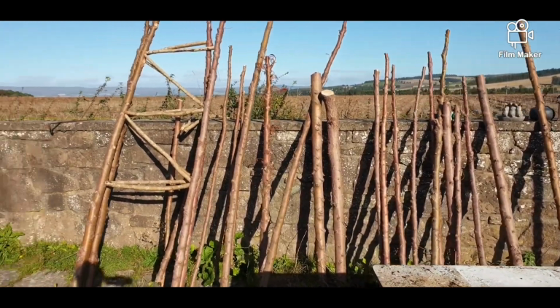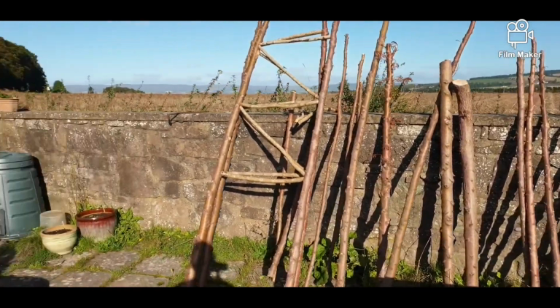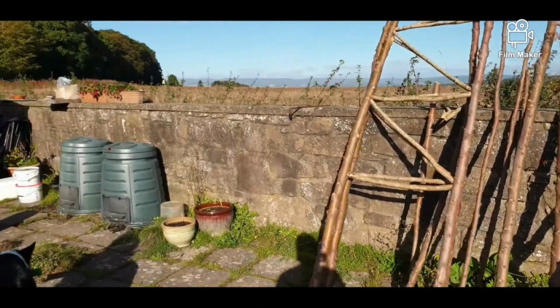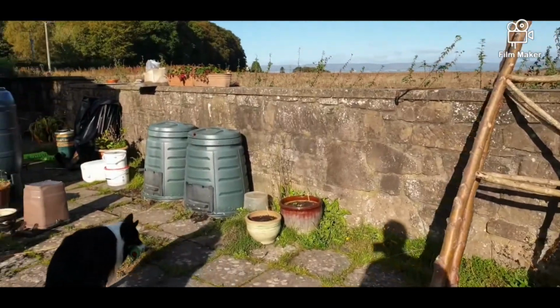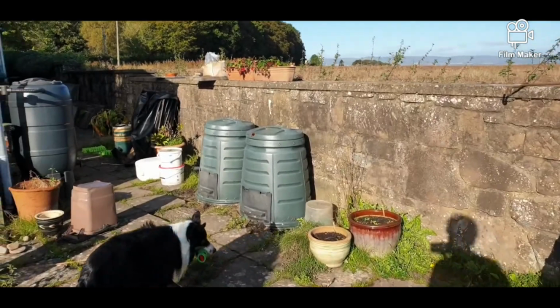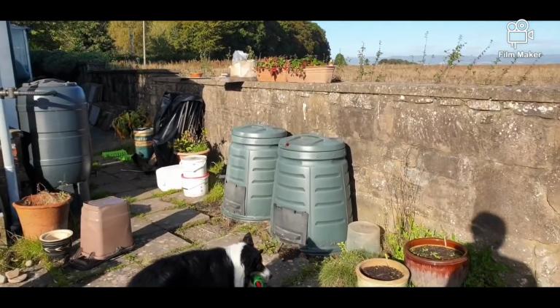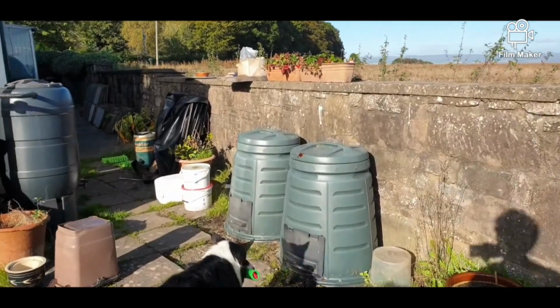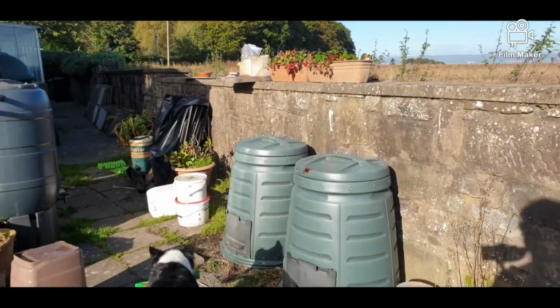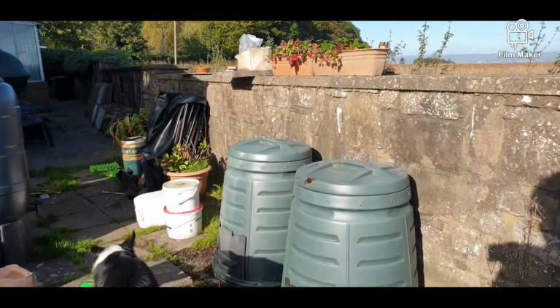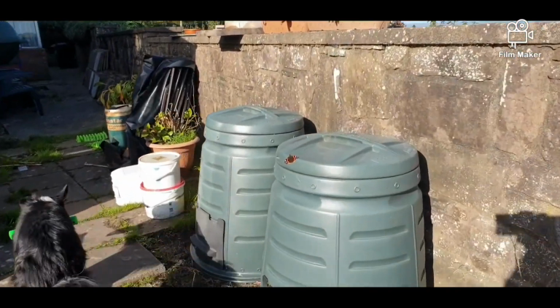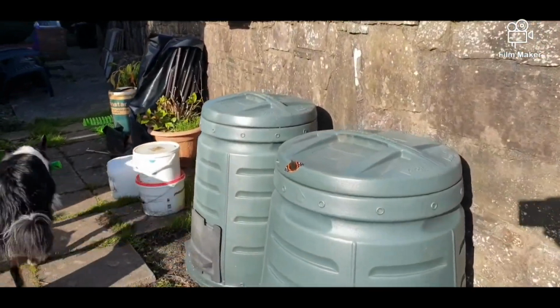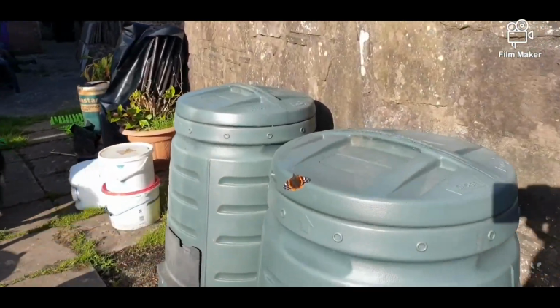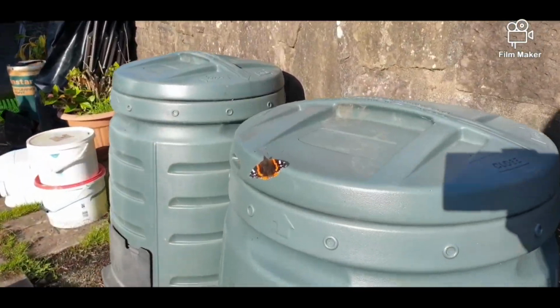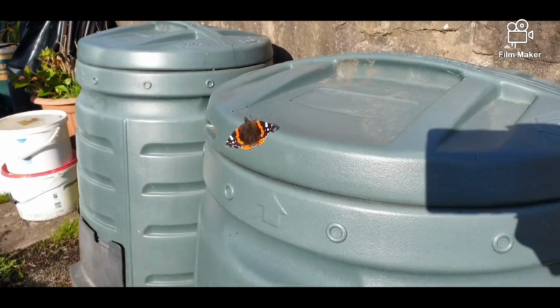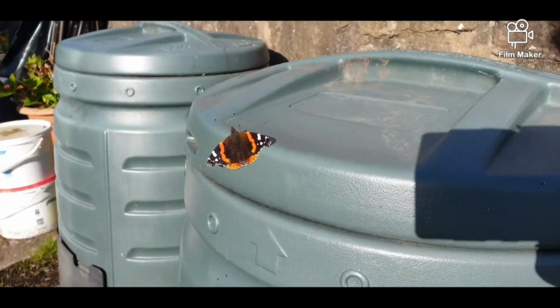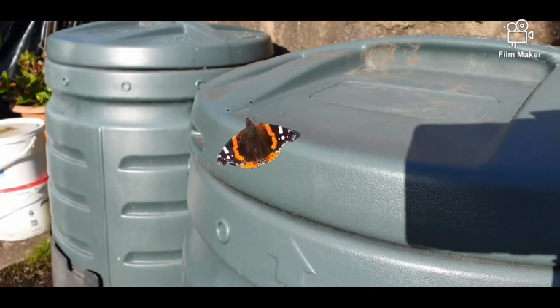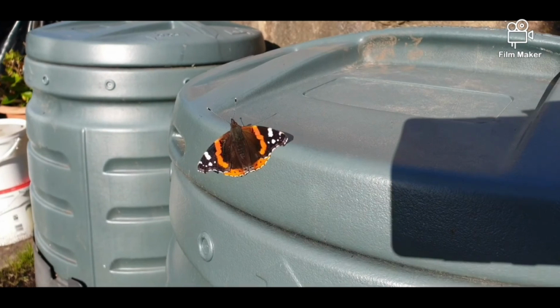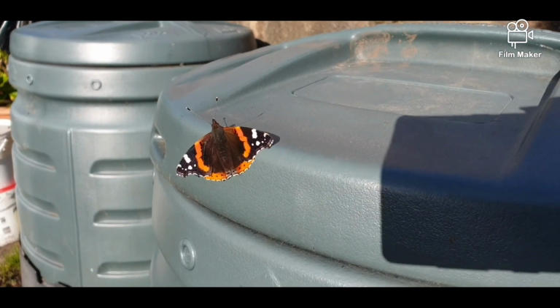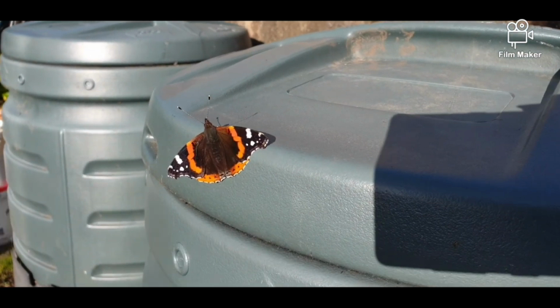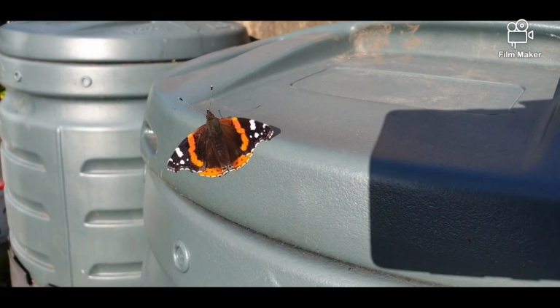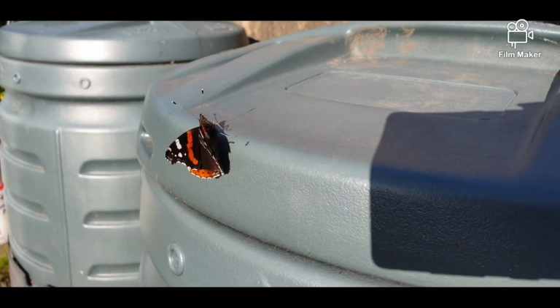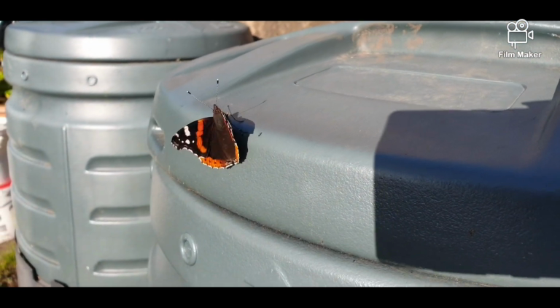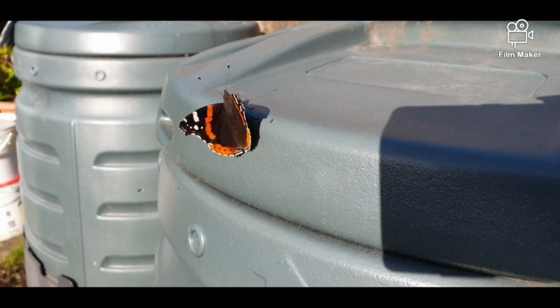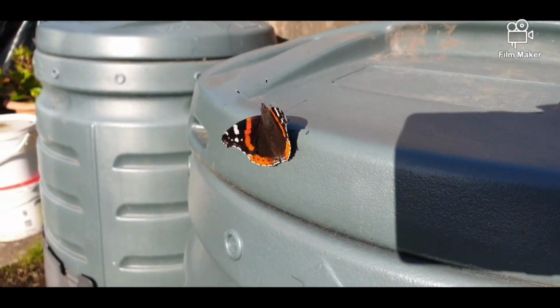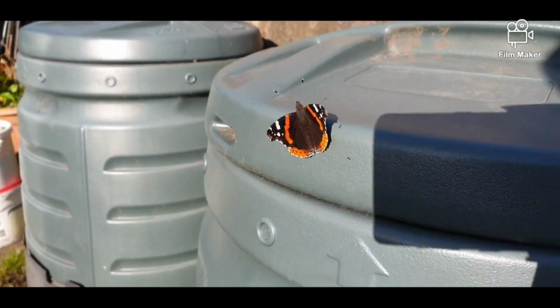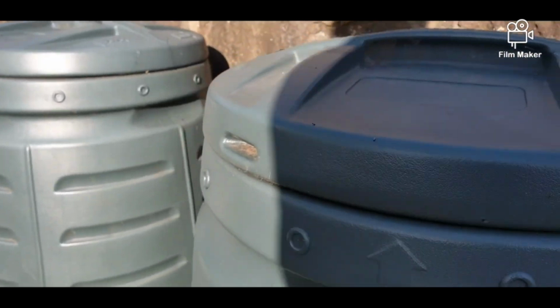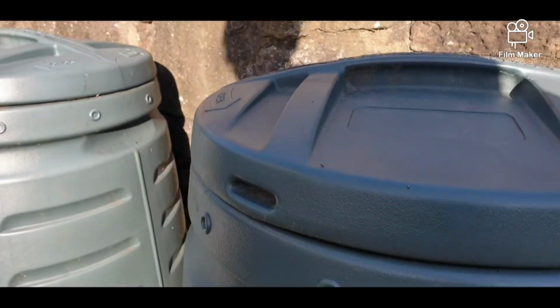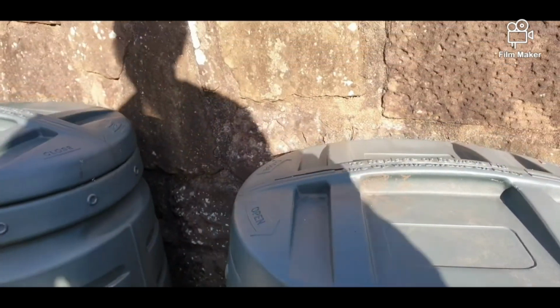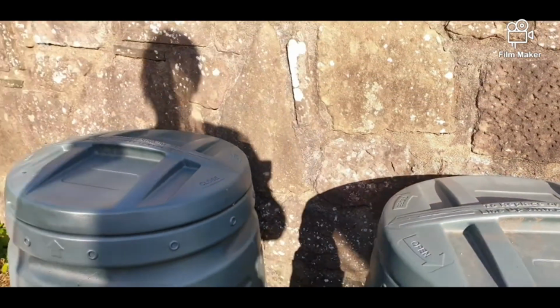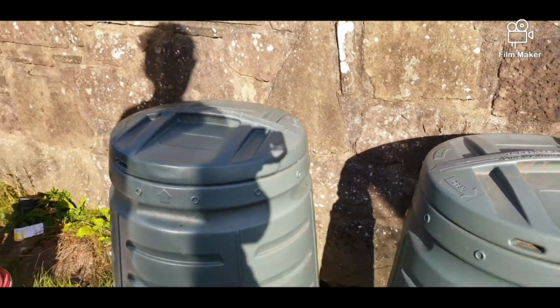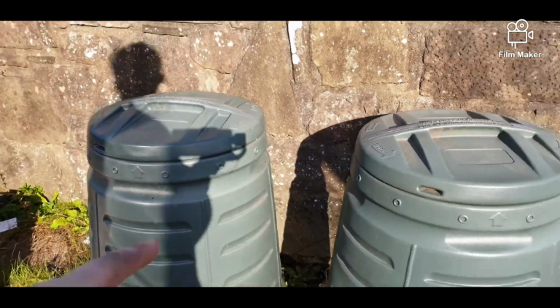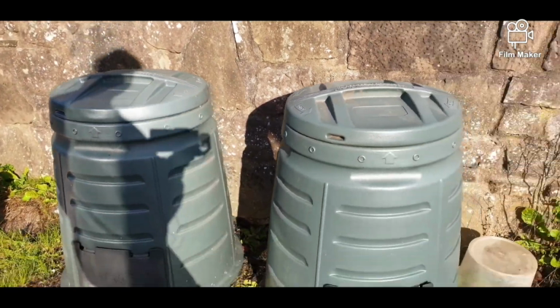Oh look, there's another butterfly — Logan's probably going to scare this guy away — basking in the sun. Hello, hello. Beautiful, huh? Two compost bins.